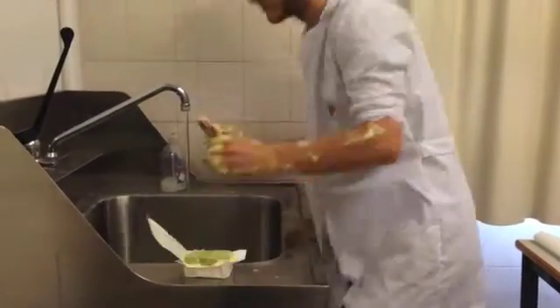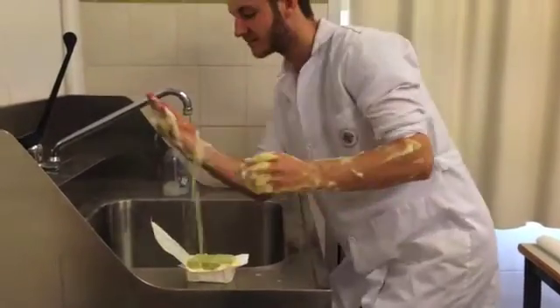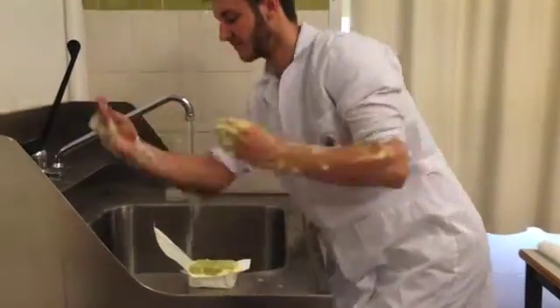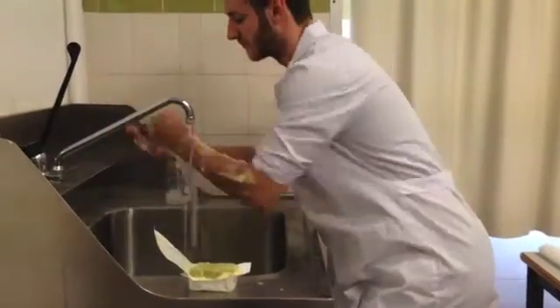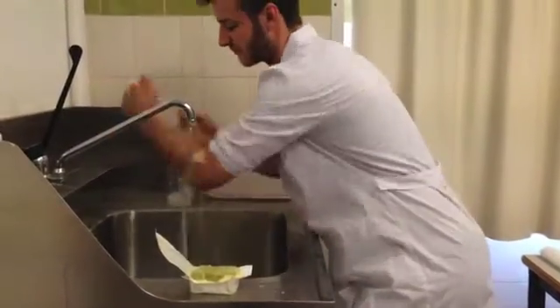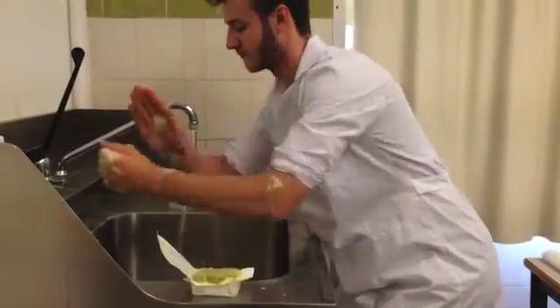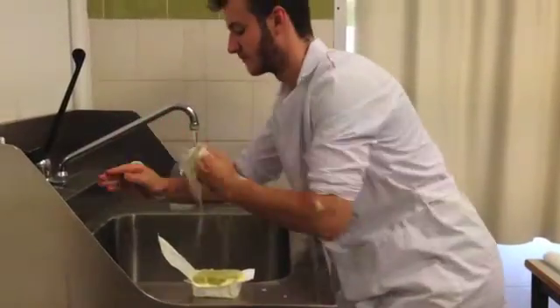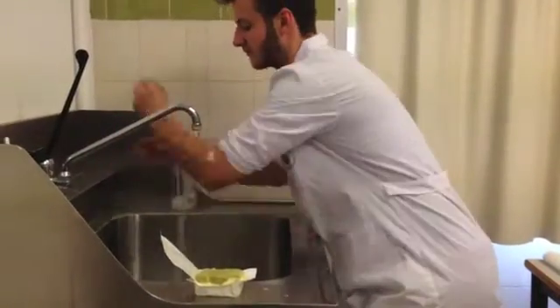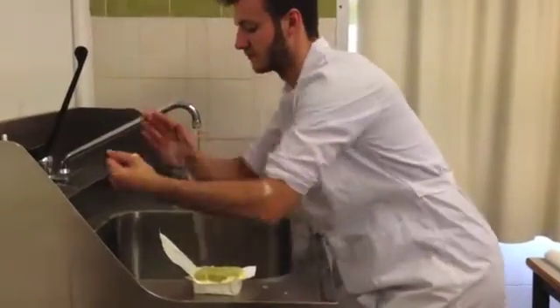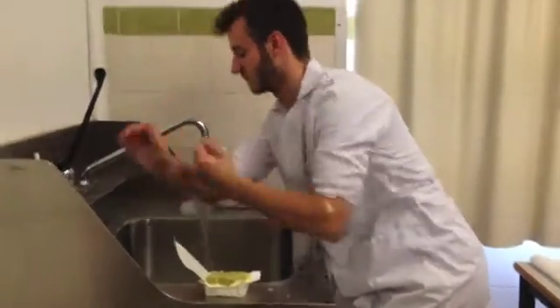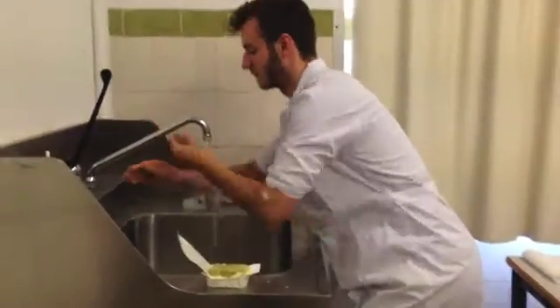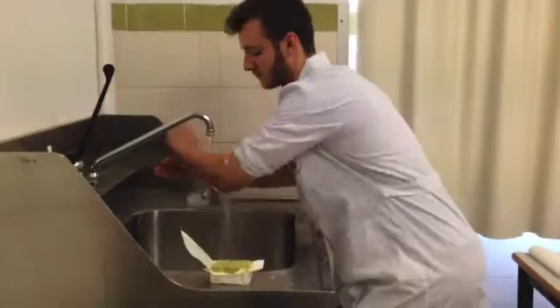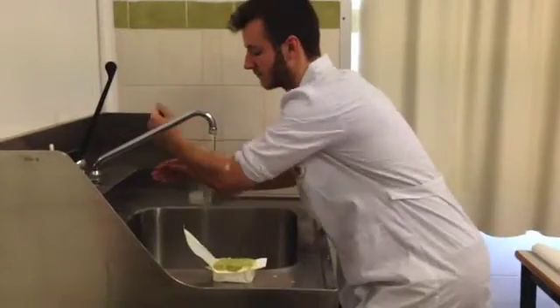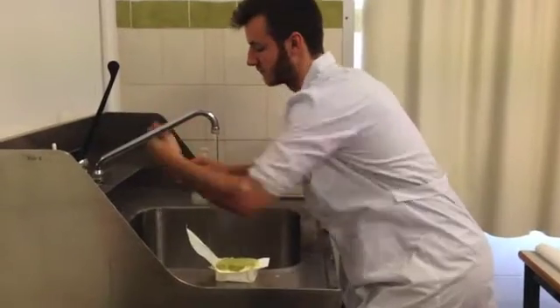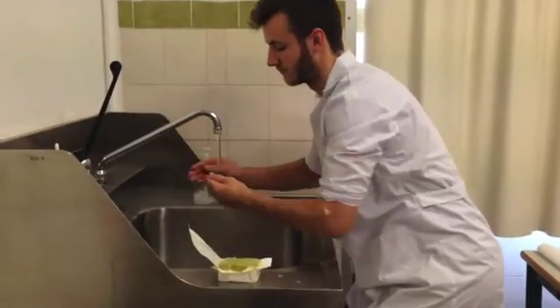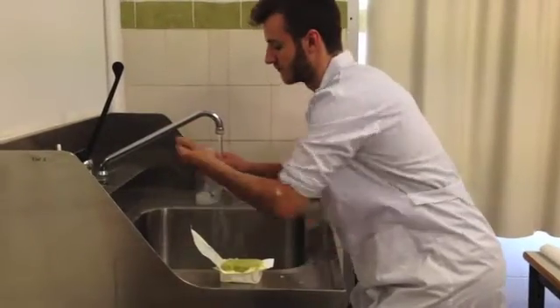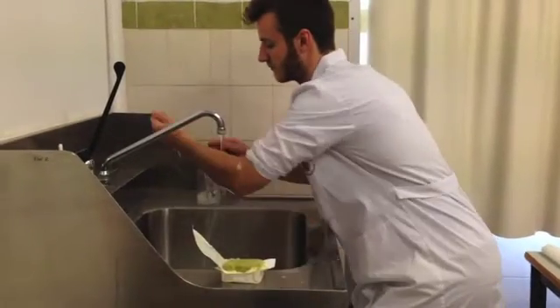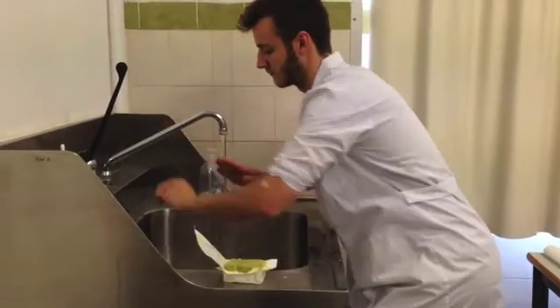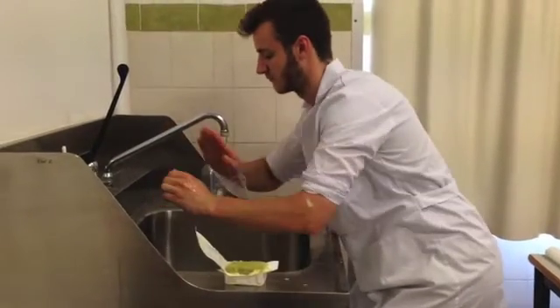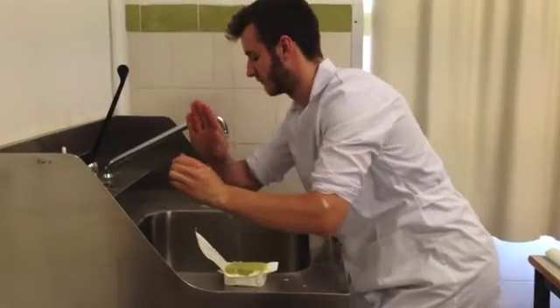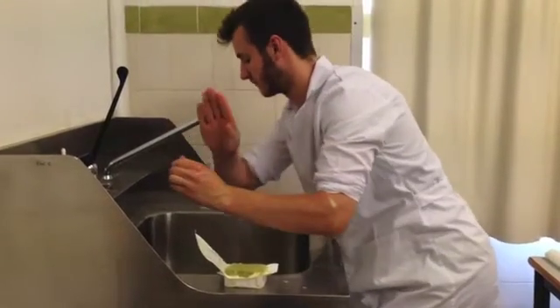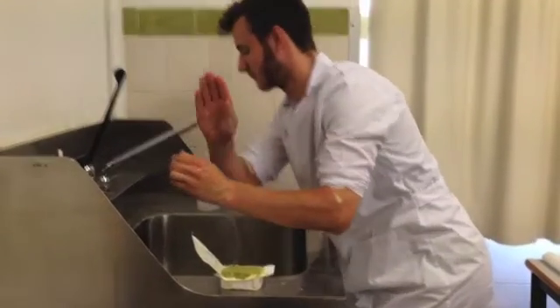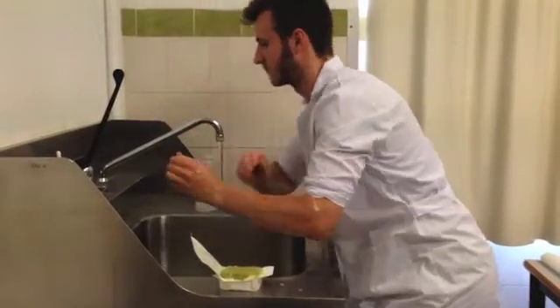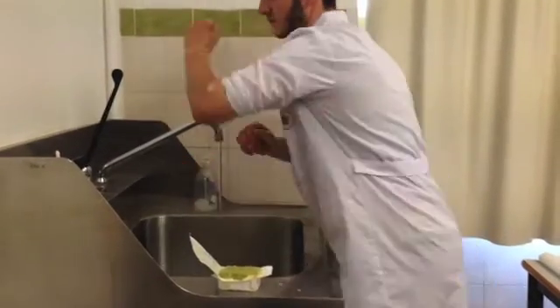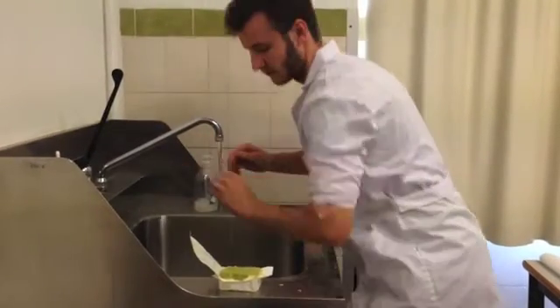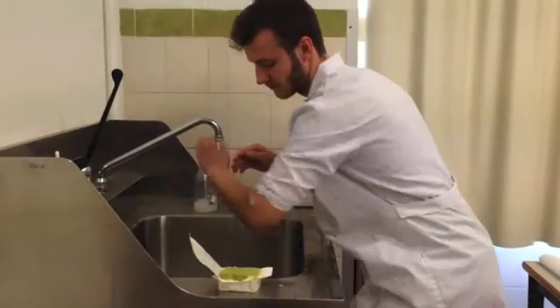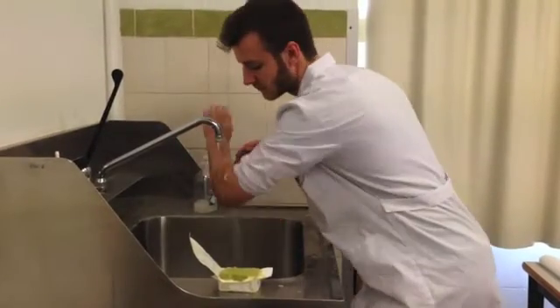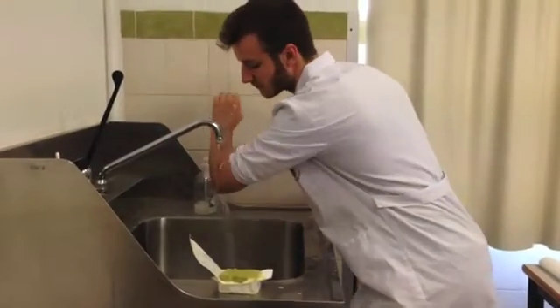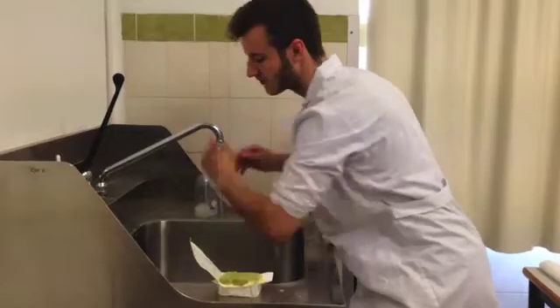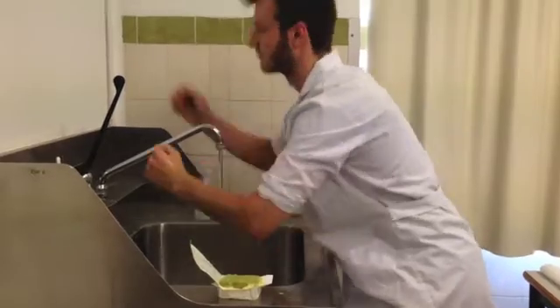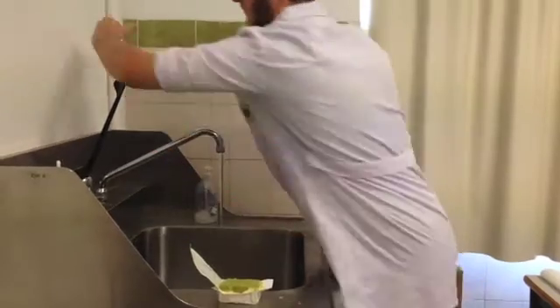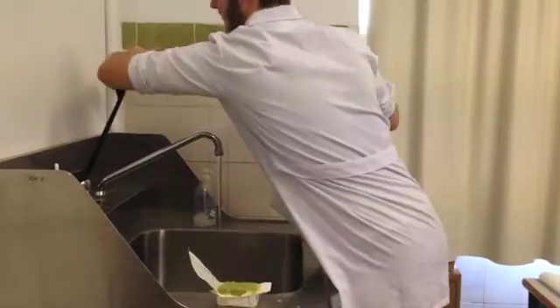Rinse the soap off your hands using the same technique as earlier, starting at your fingertips and moving in a sweeping motion to your elbows, making sure your hands are always above your elbows. You should then use your elbow to turn off the tap.